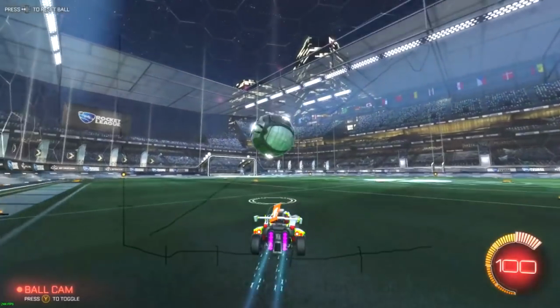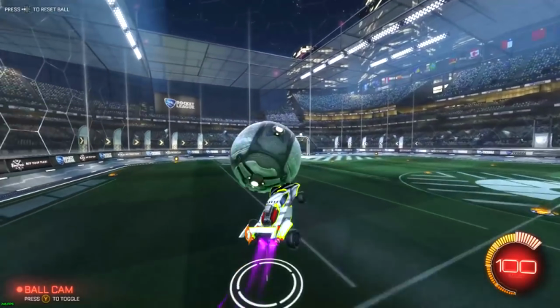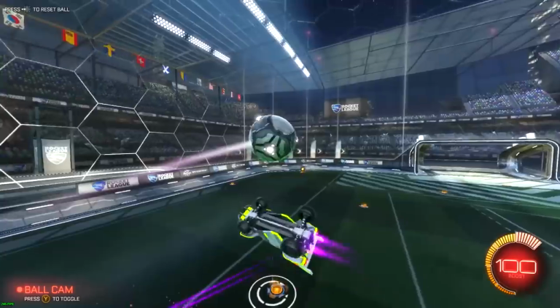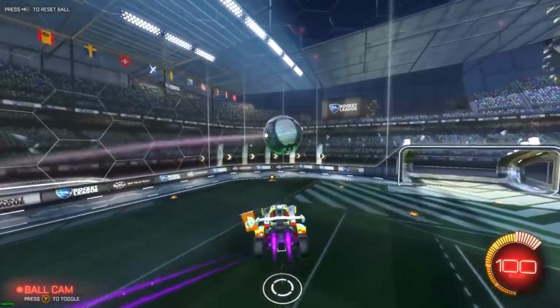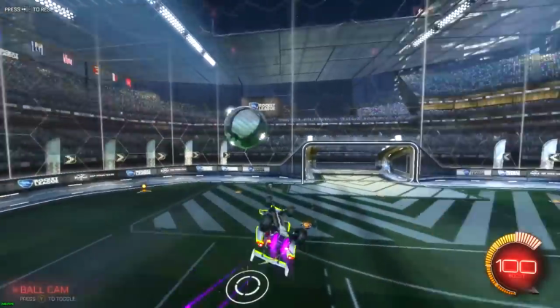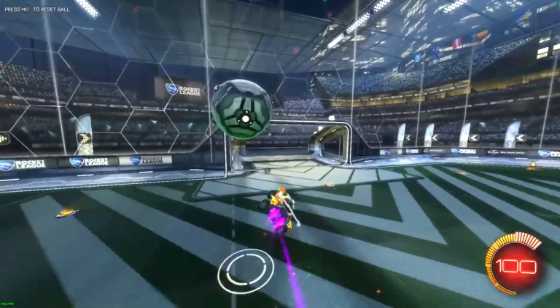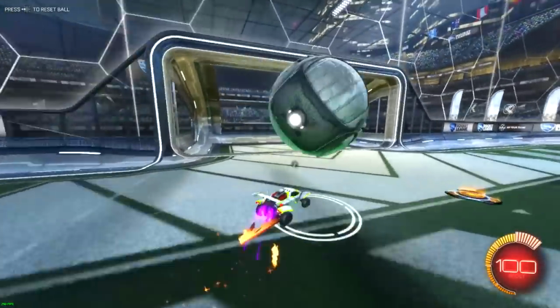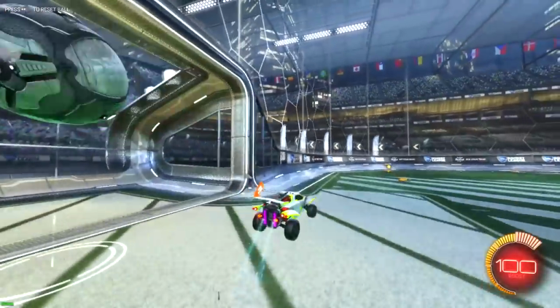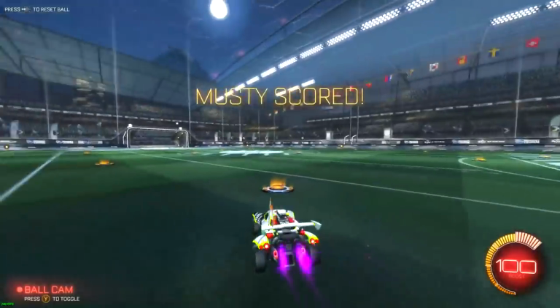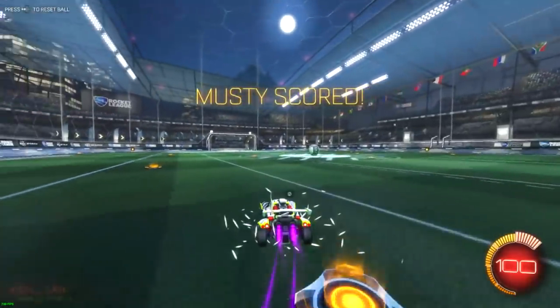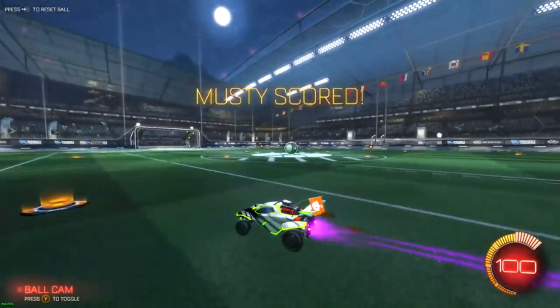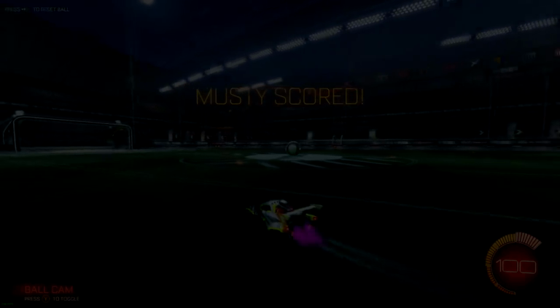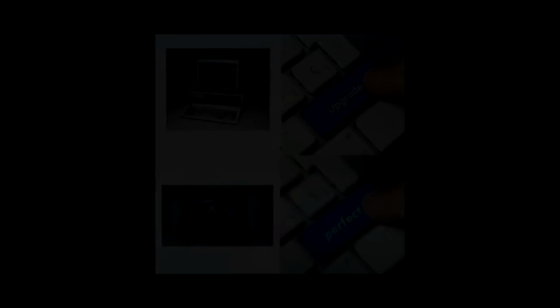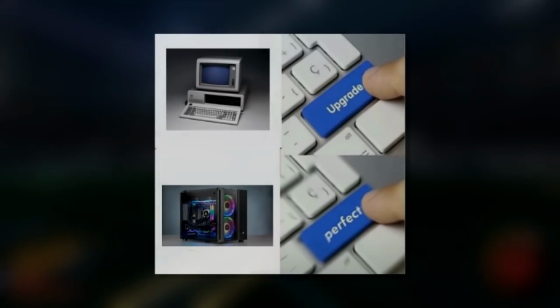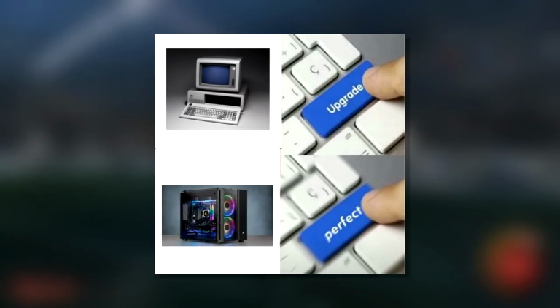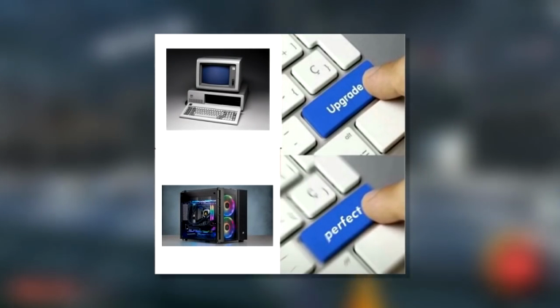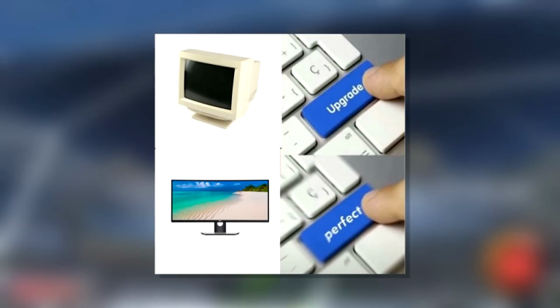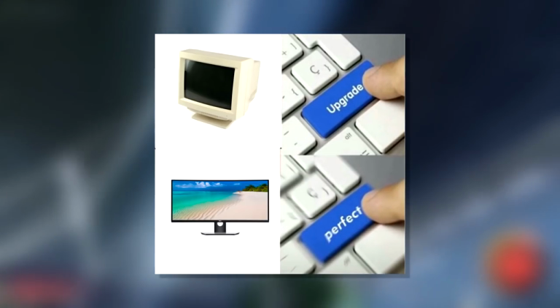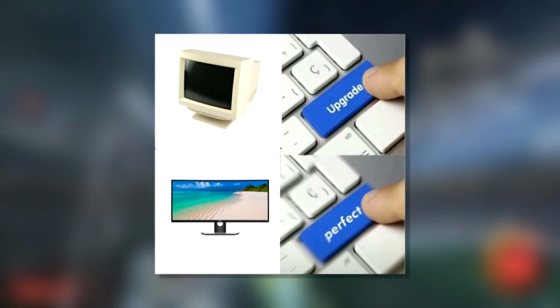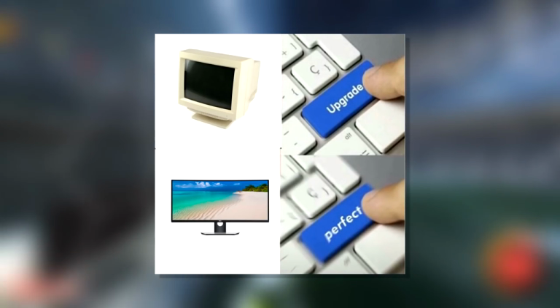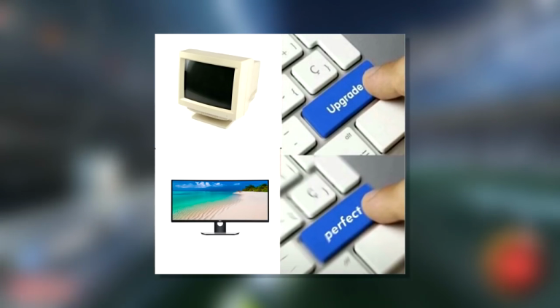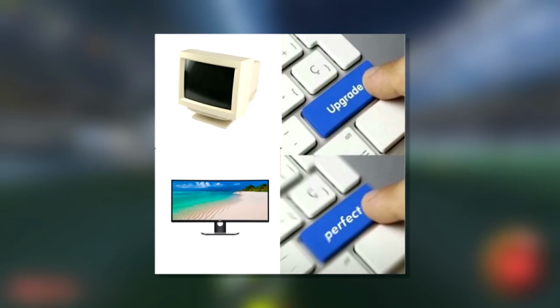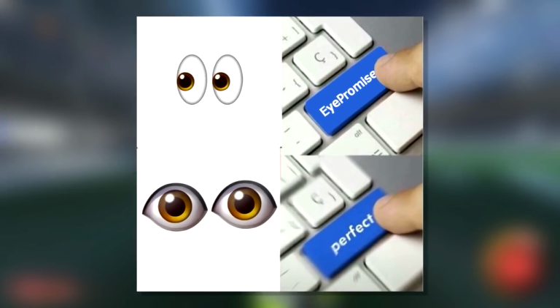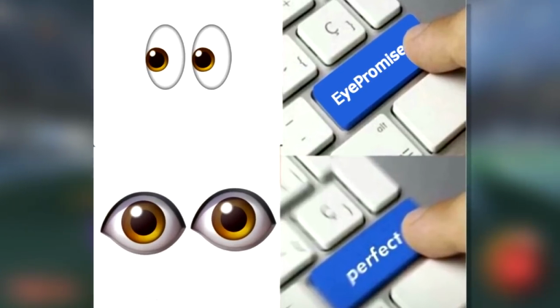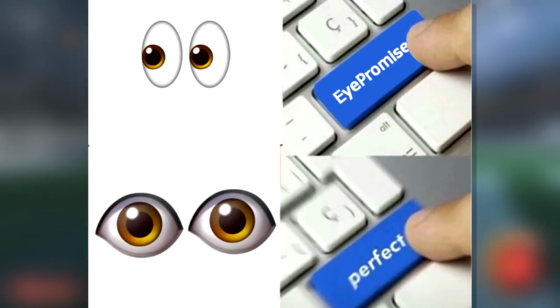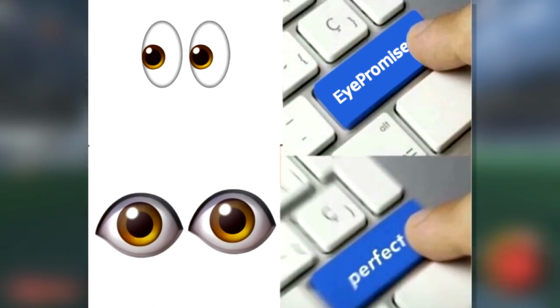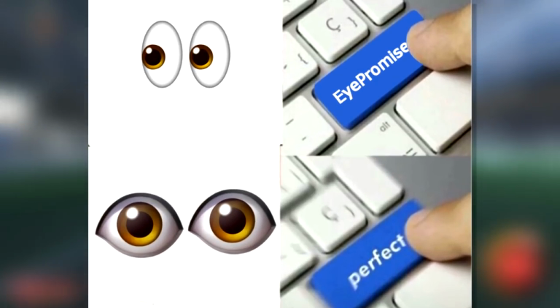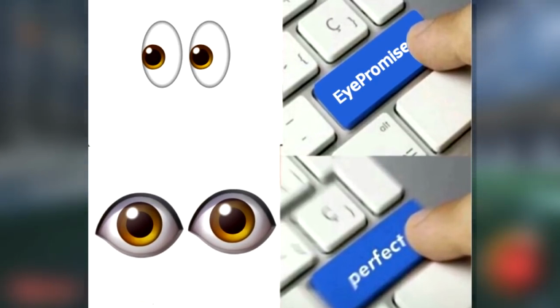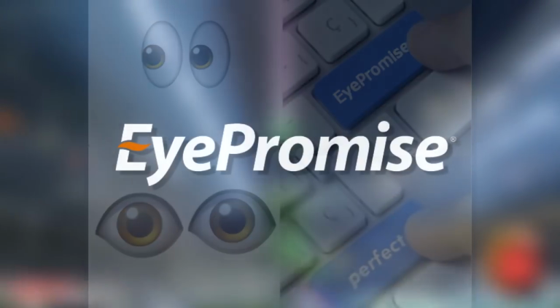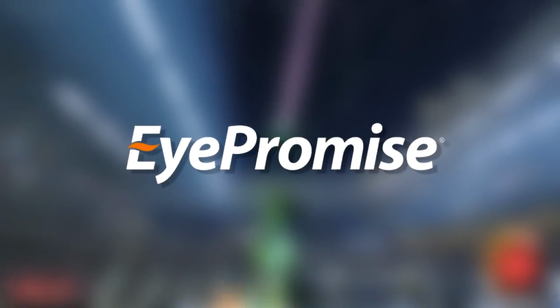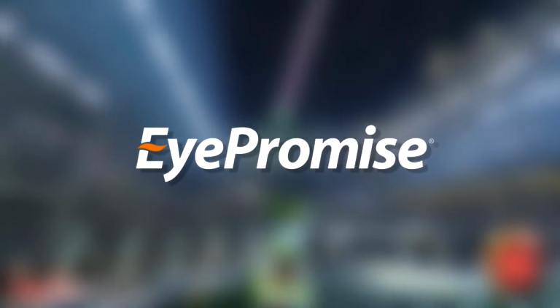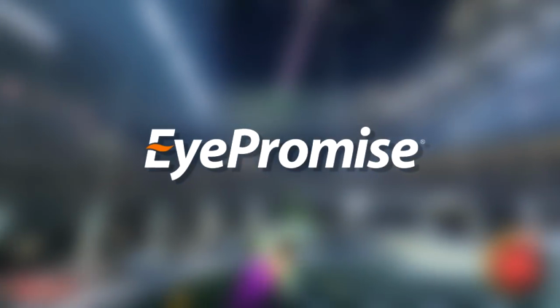On the topic of staring at your screen trying to get better at car soccer all day, you gotta make sure you keep your eyes in good condition. I've upgraded my PC and my monitor, but something I haven't really thought about is upgrading my eyes. The sponsor of today's video is iPromise.